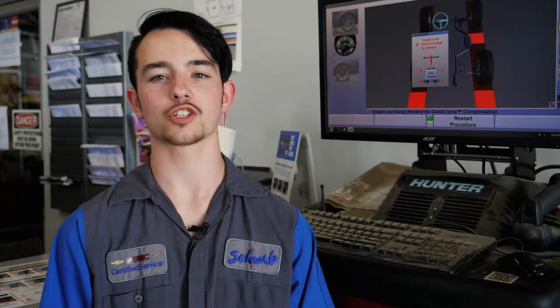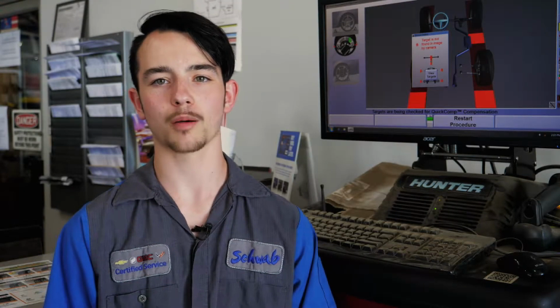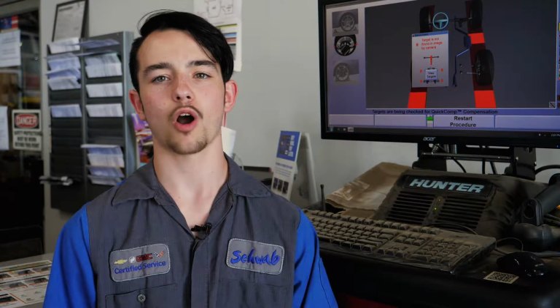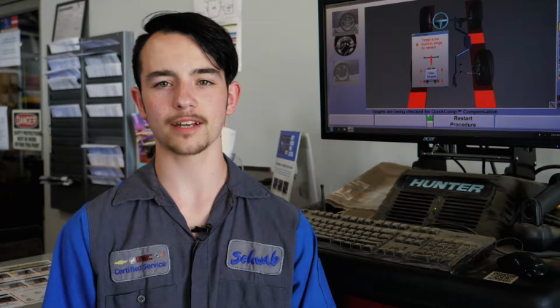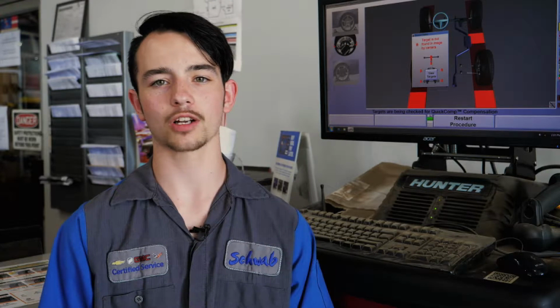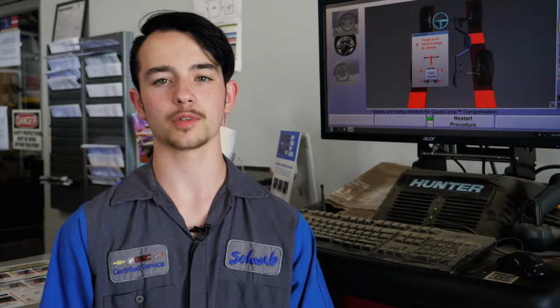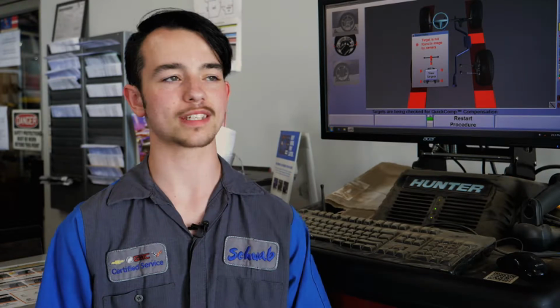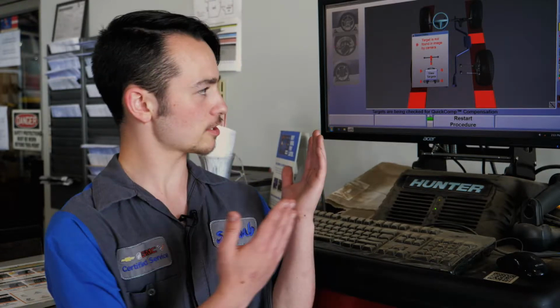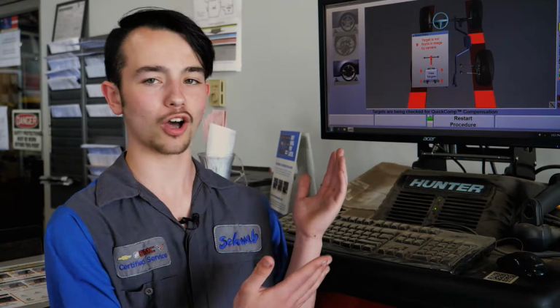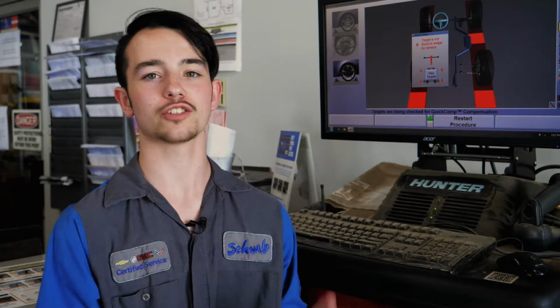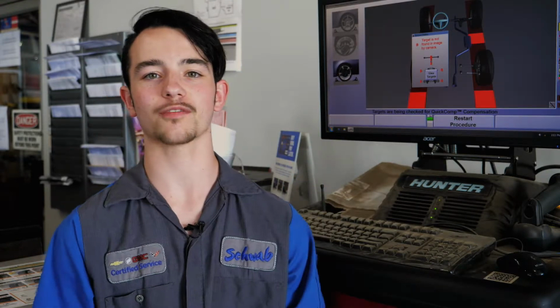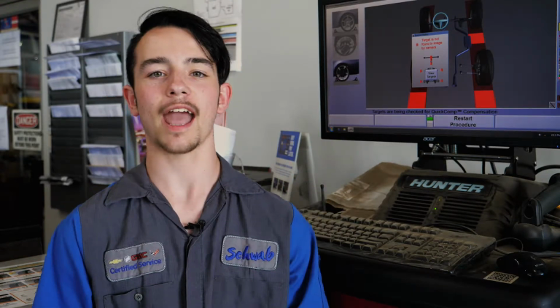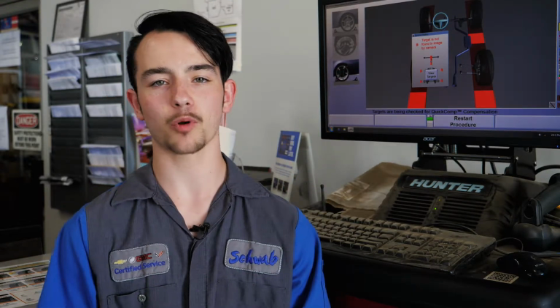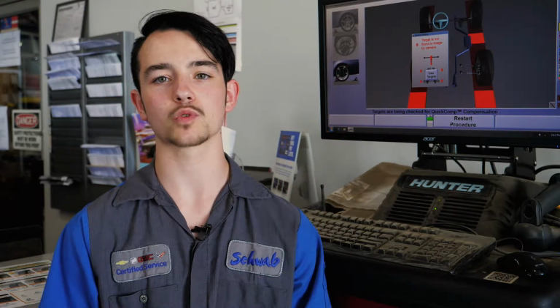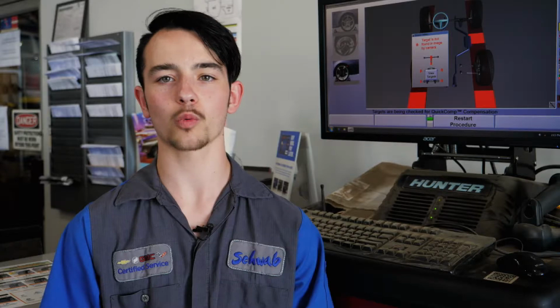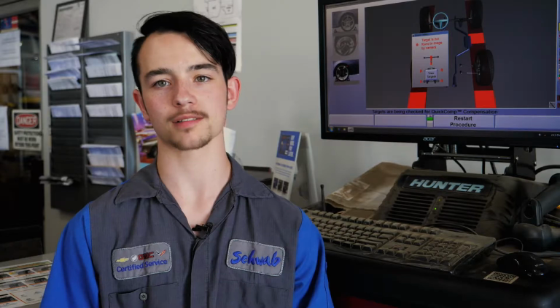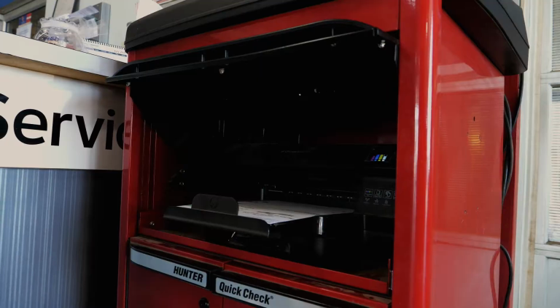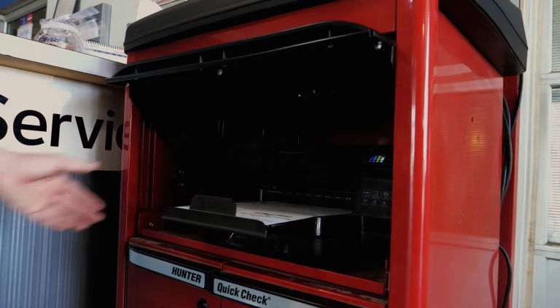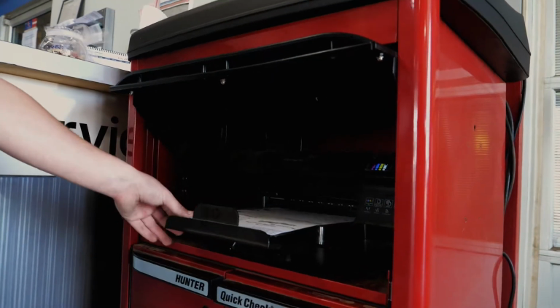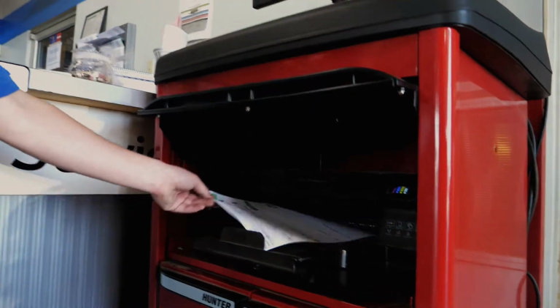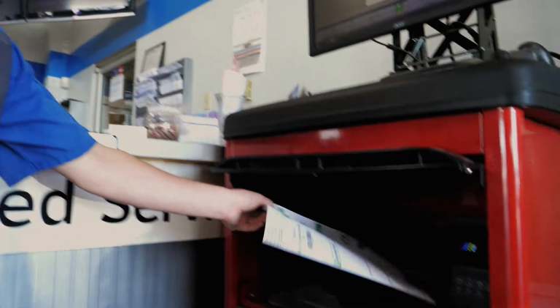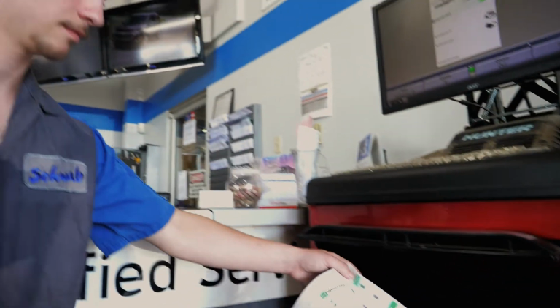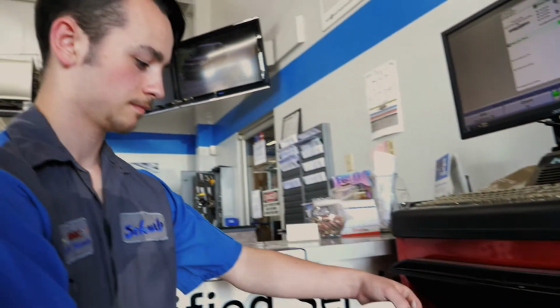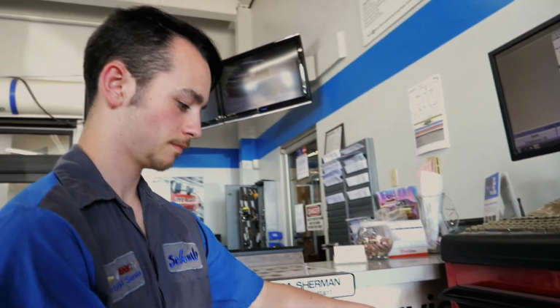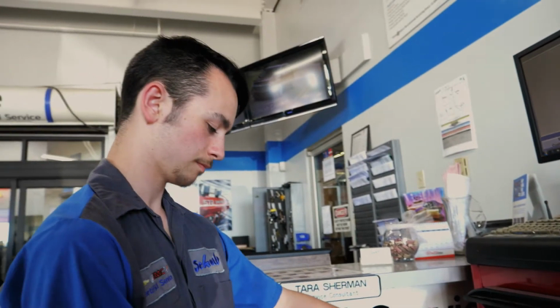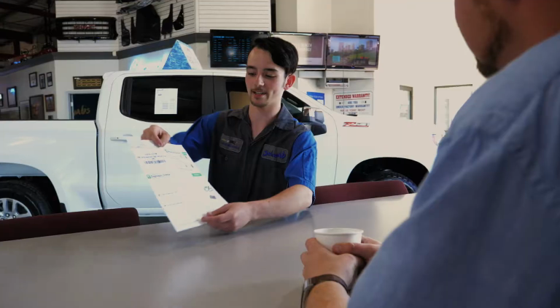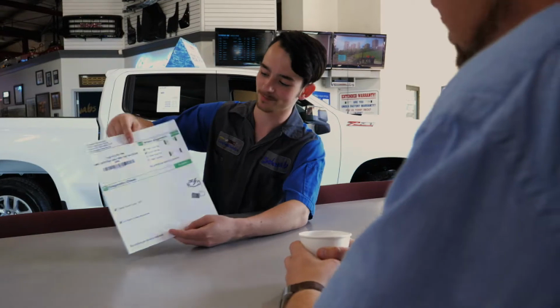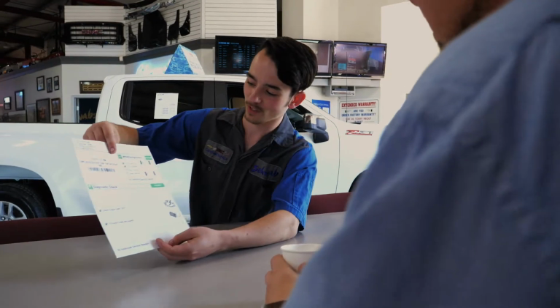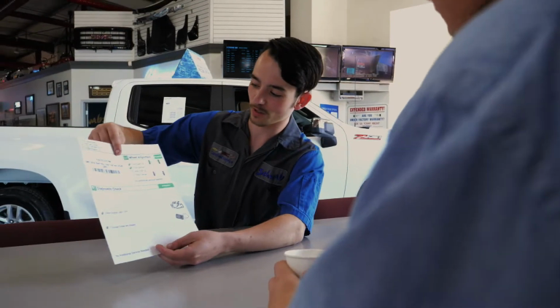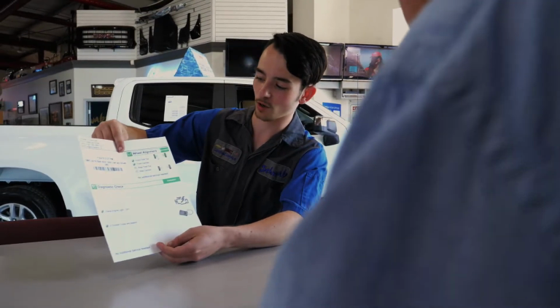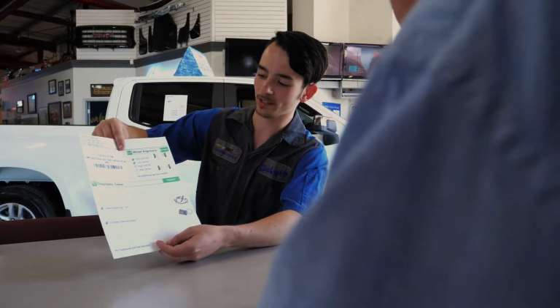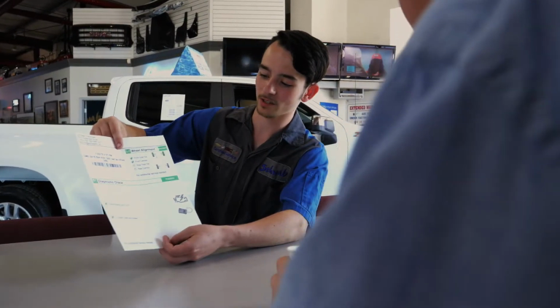At Schwab's, our state-of-the-art alignment machine uses laser technology to identify any problems with your wheels. Our technician will even provide you with a printout of your vehicle's alignment status, at which time you can book in for an alignment if necessary.